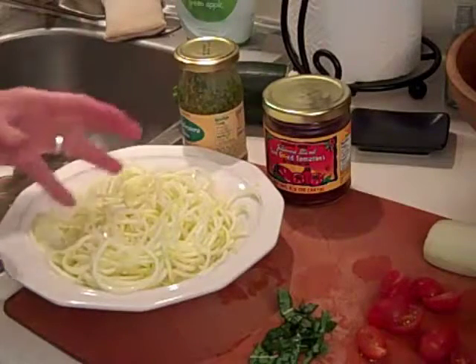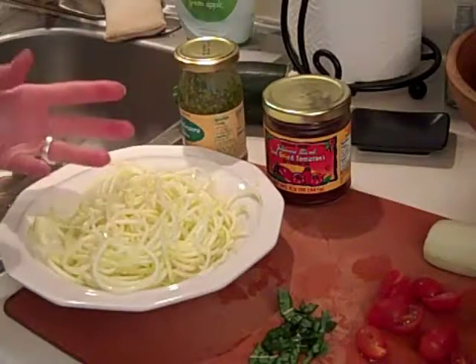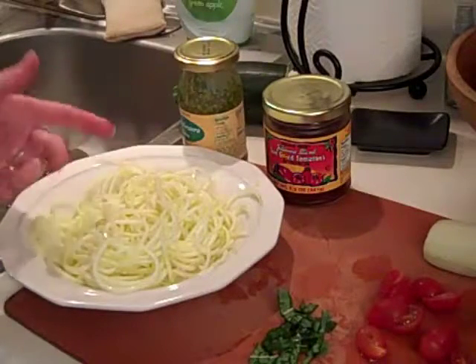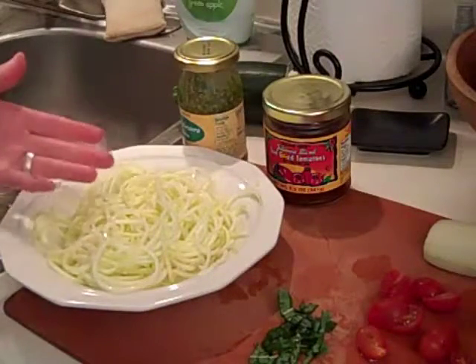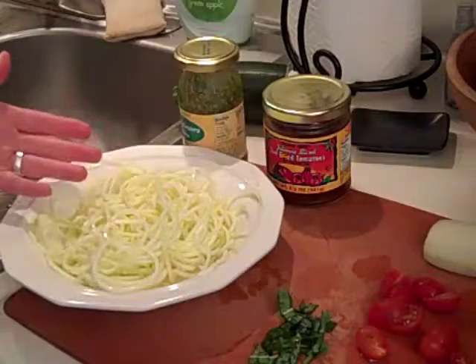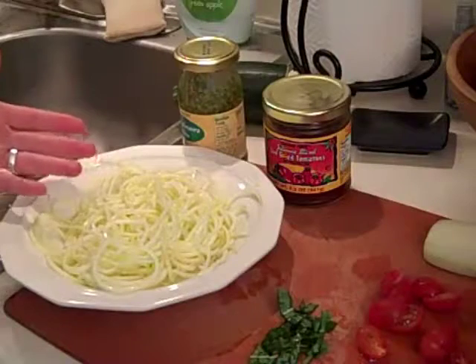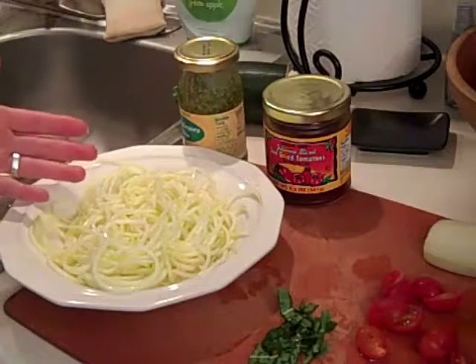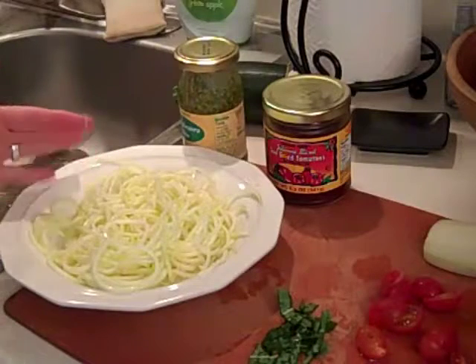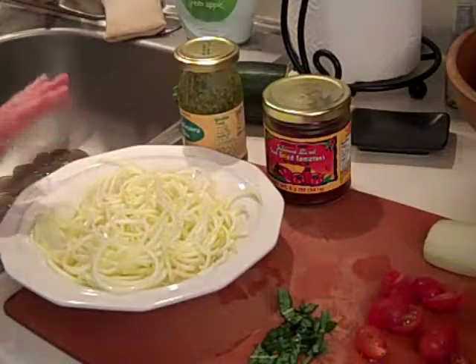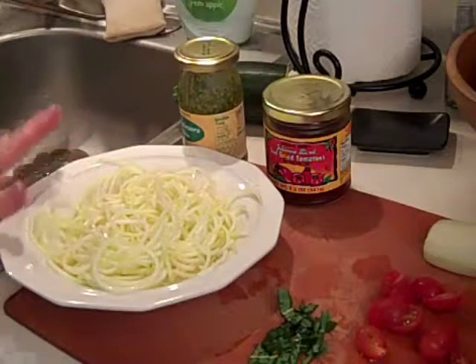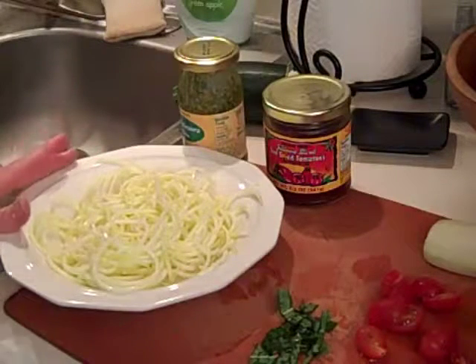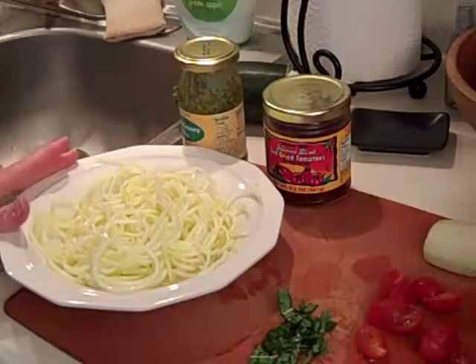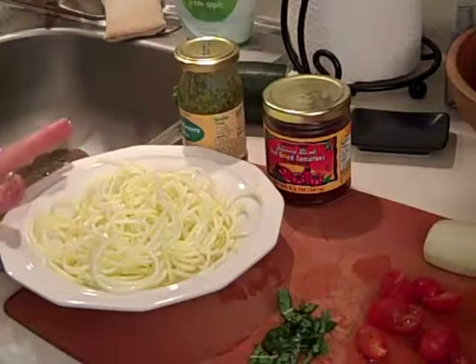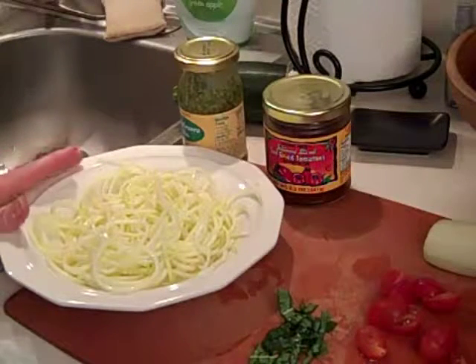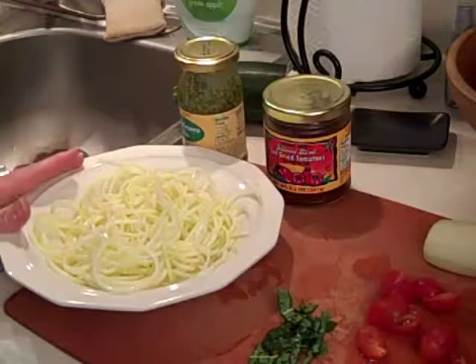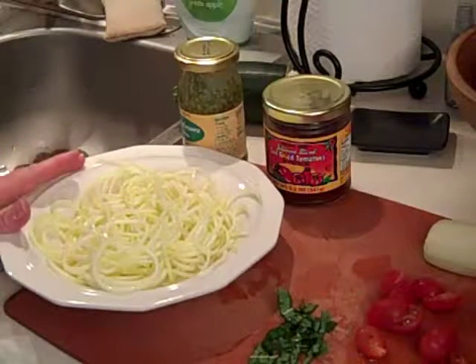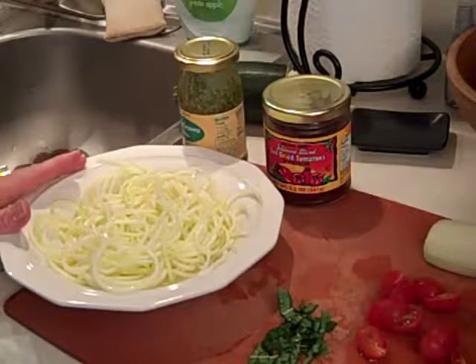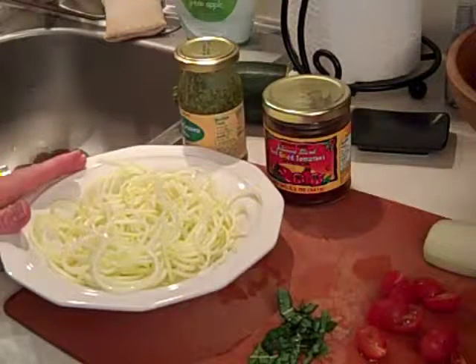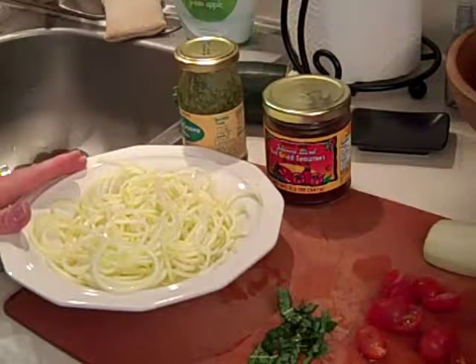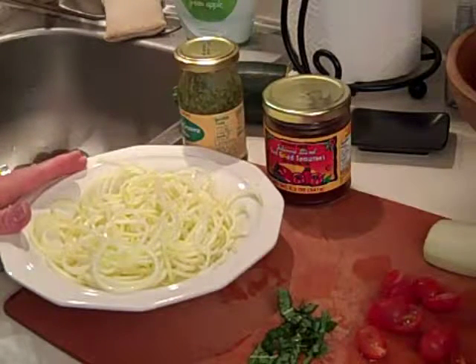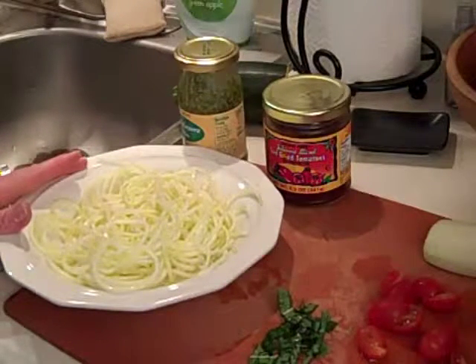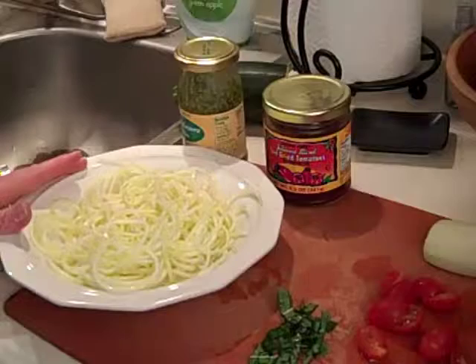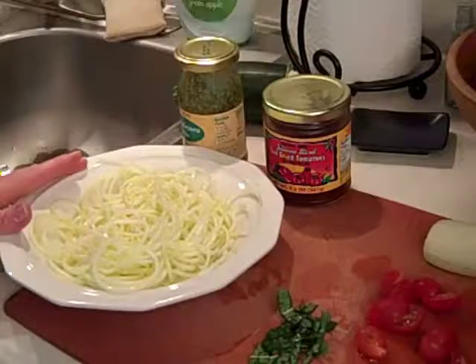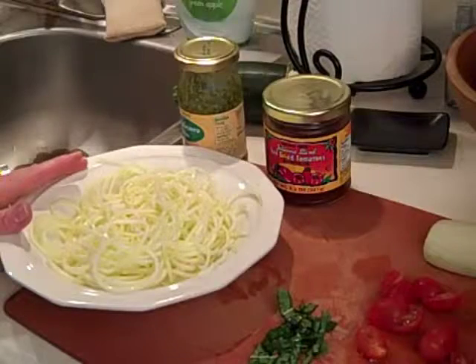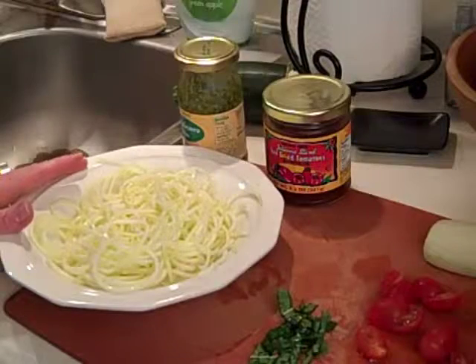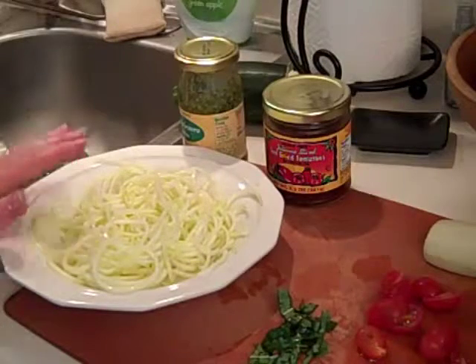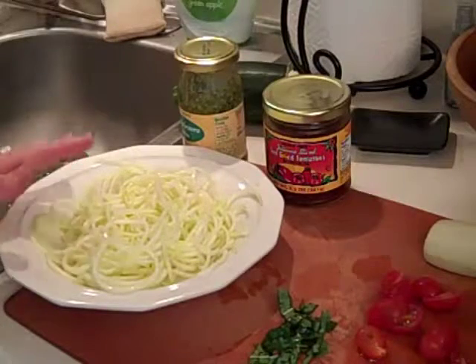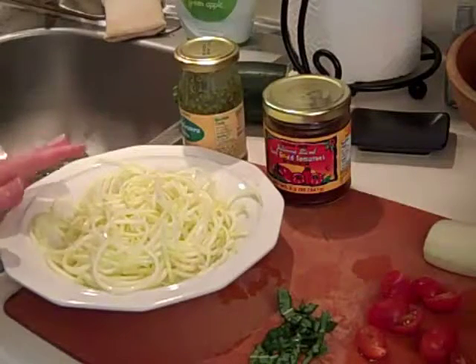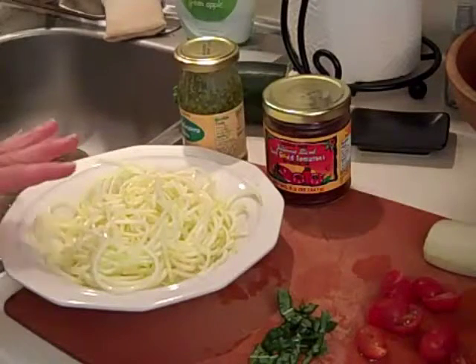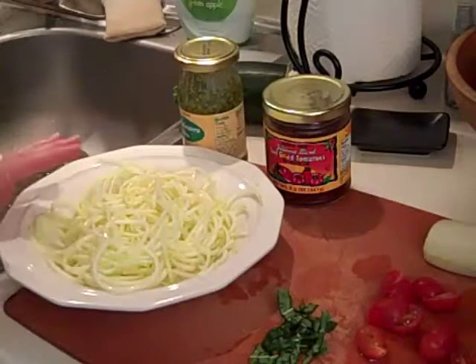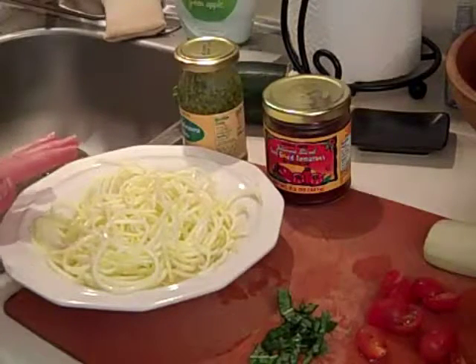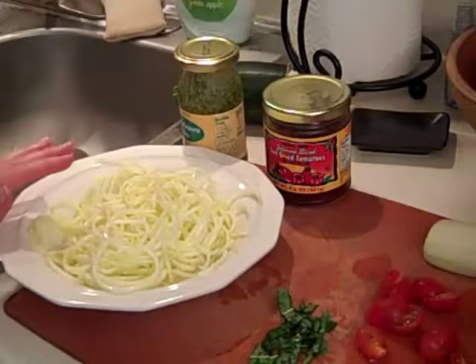It makes it a lot more spaghetti-like. I once put in too much salt — I put a little bit and thought that's not enough, so I put a little bit more. Don't put in more. A little bit is fine.